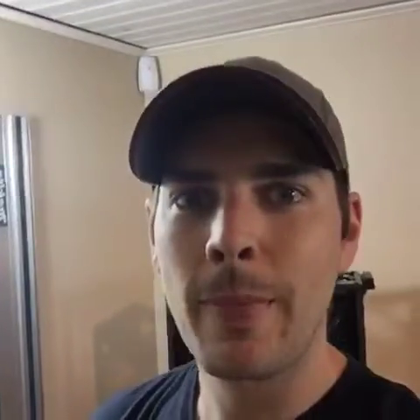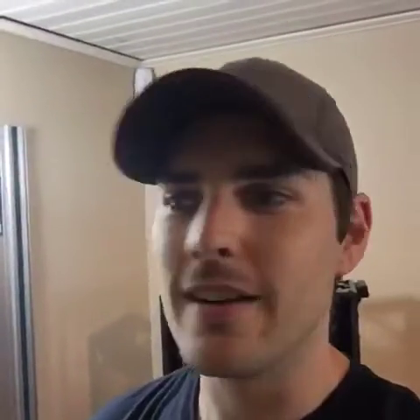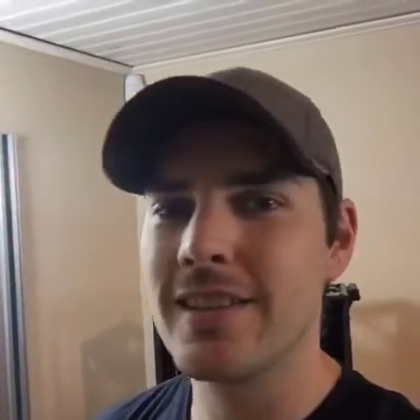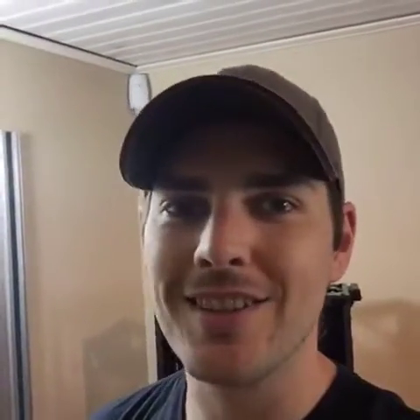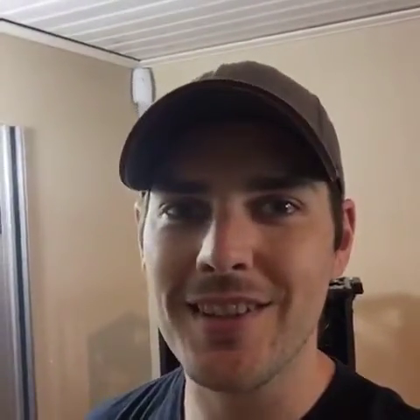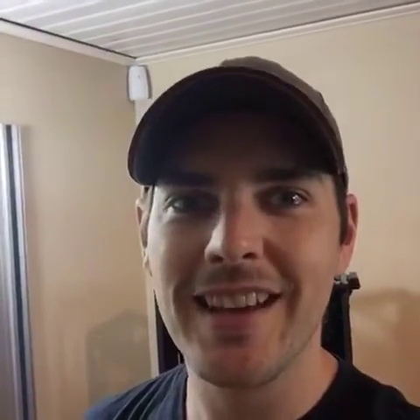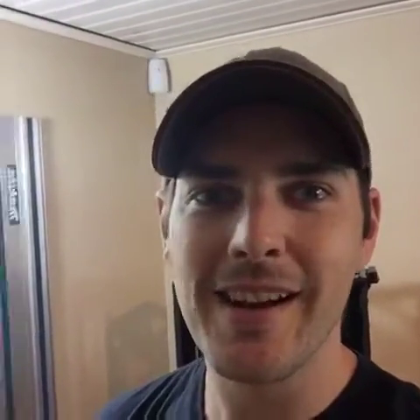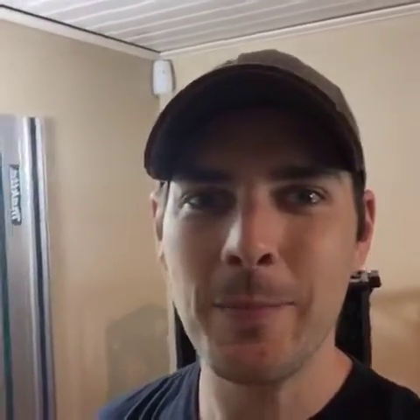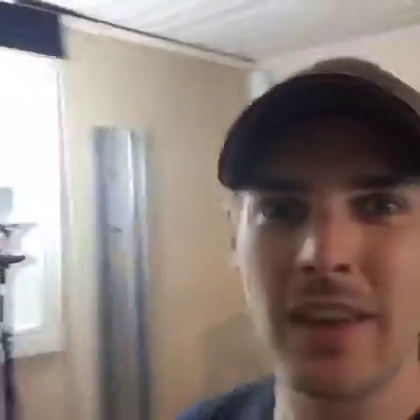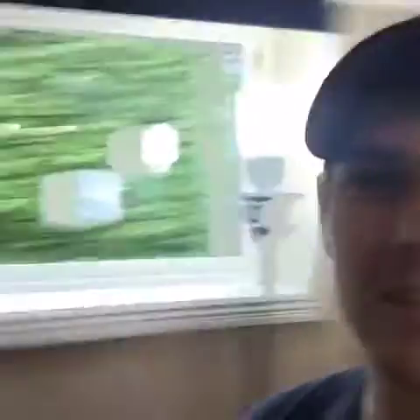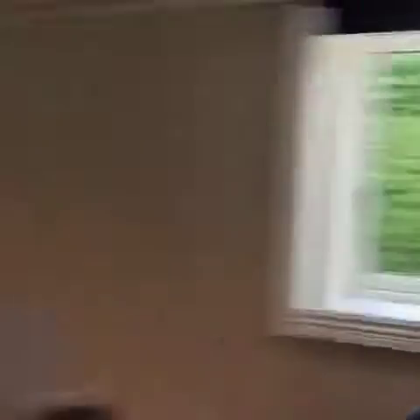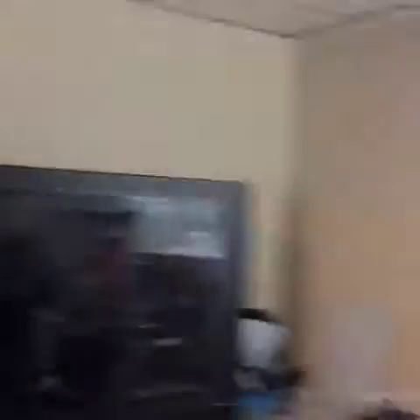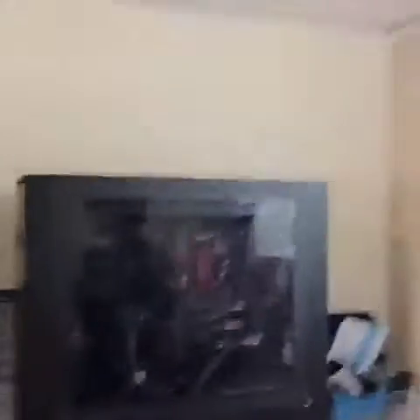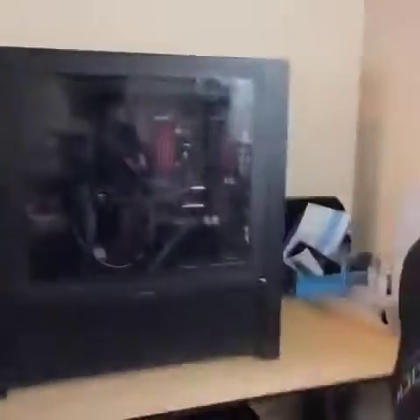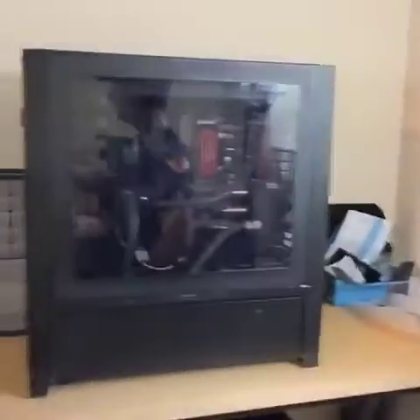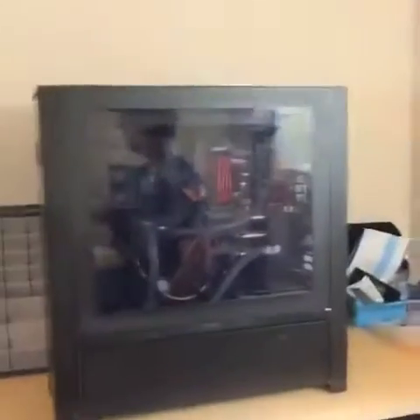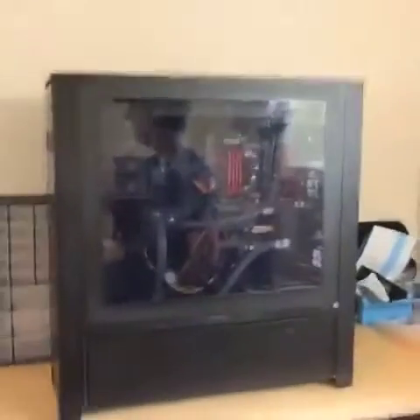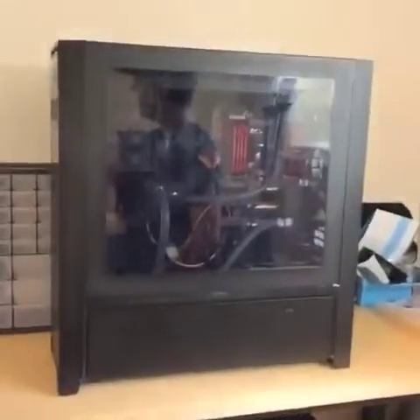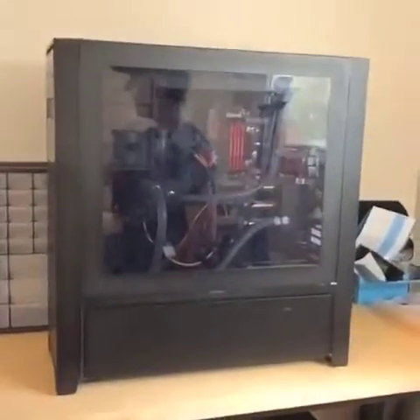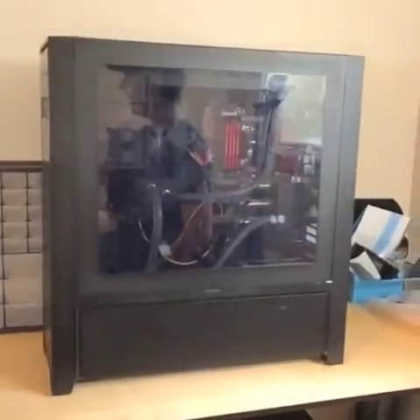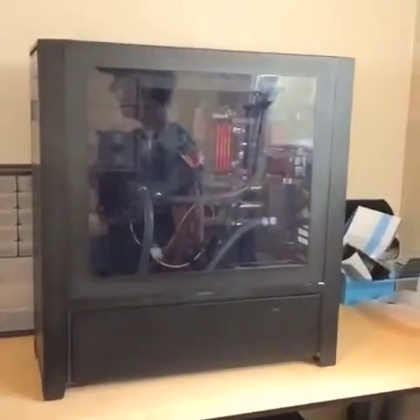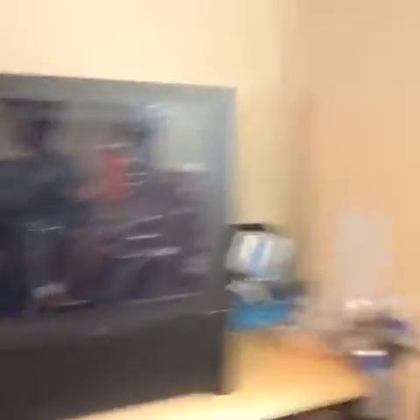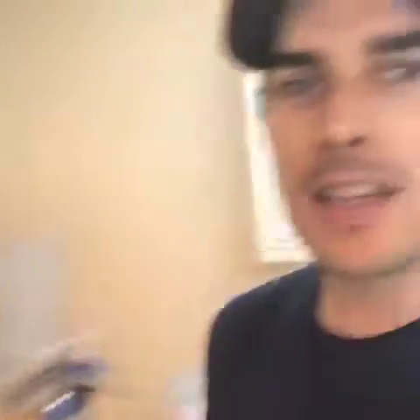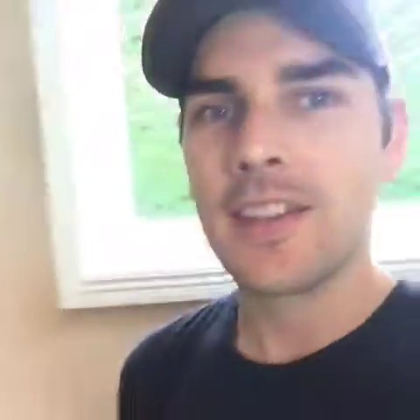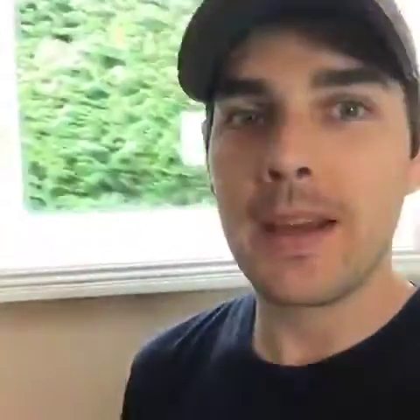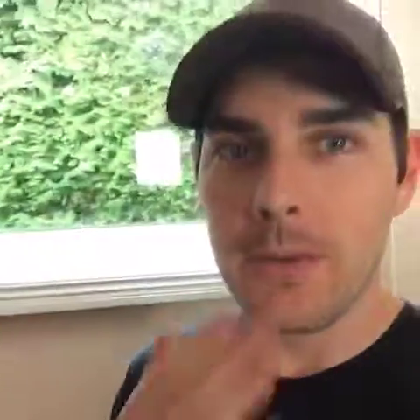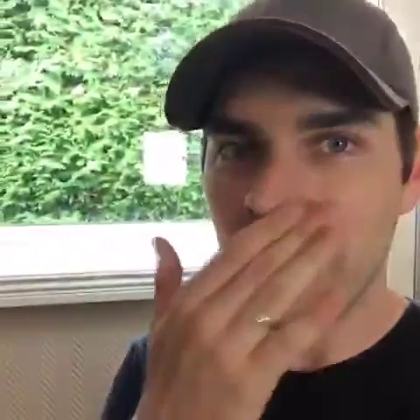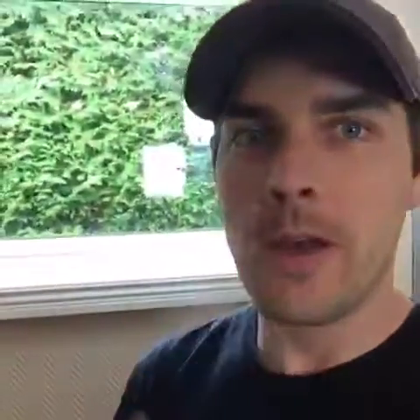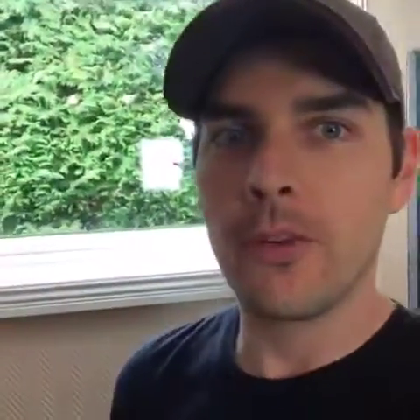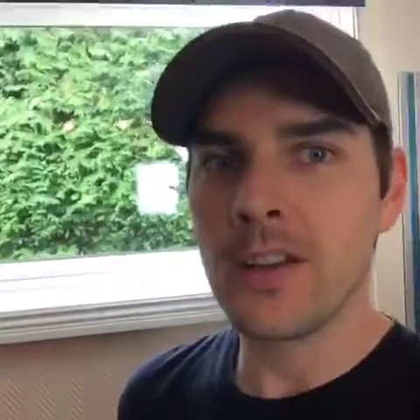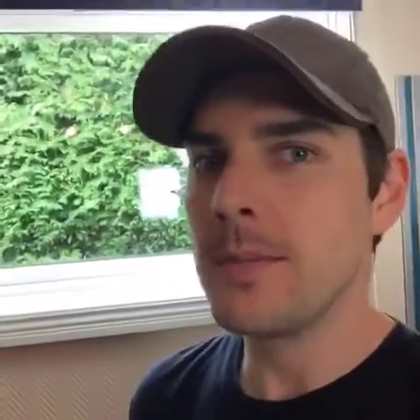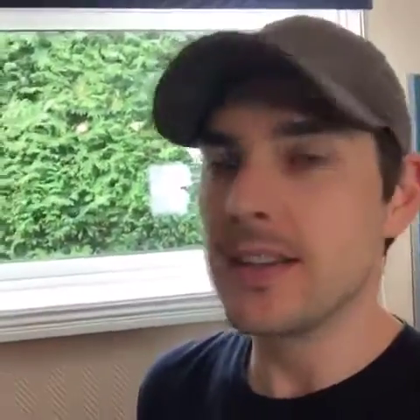Hey guys, this is Justin. This is a 900D. This is actually a PC which I'll be revamping for a friend of mine, Matthias.